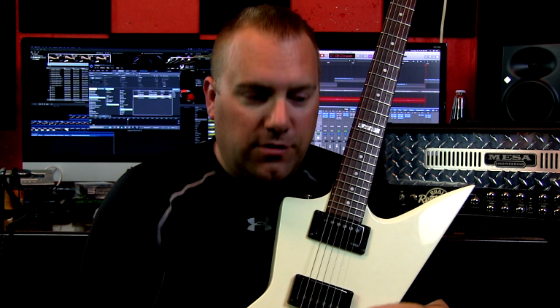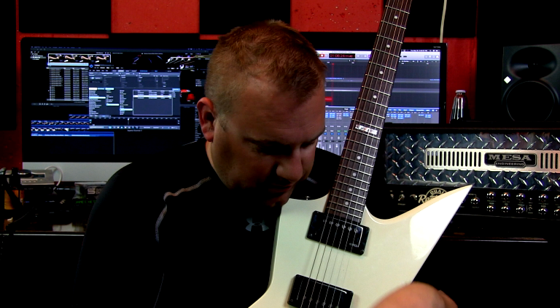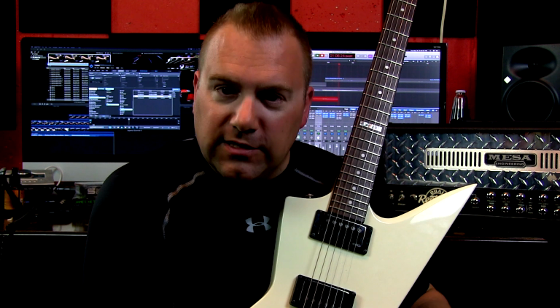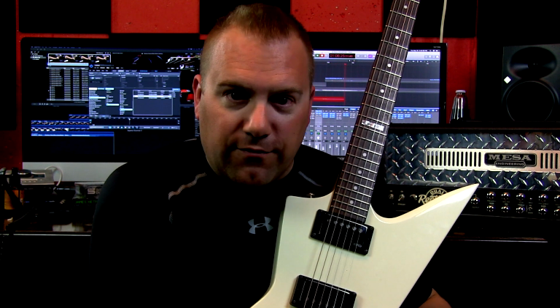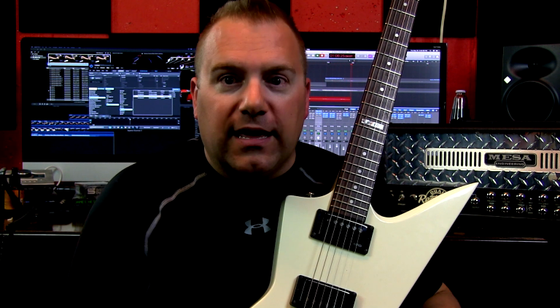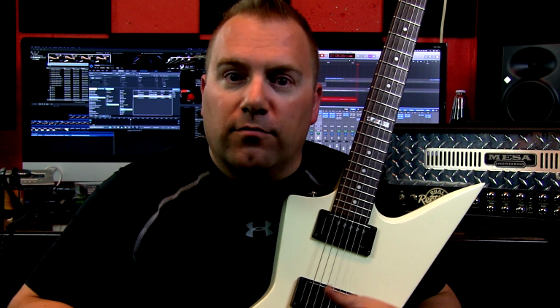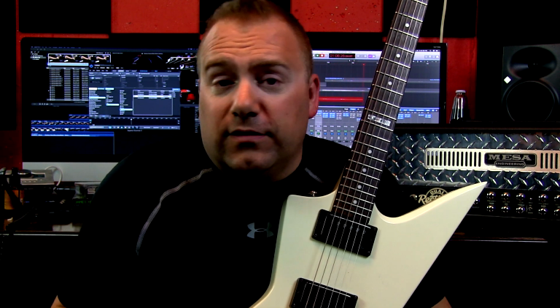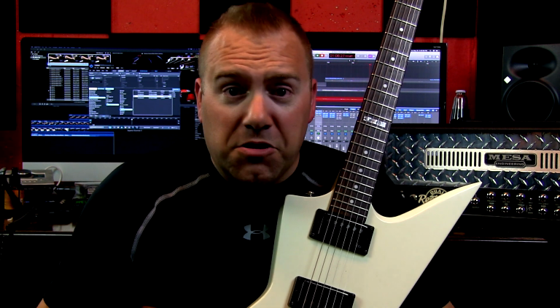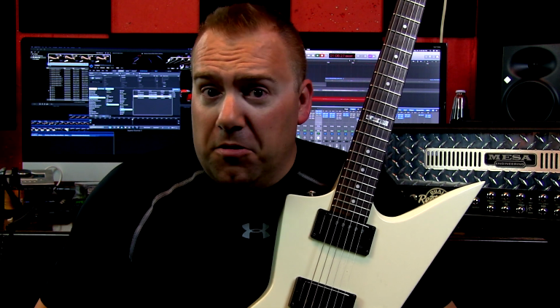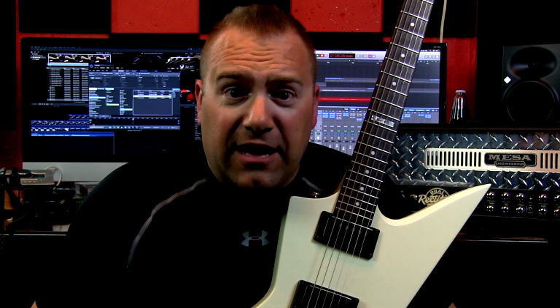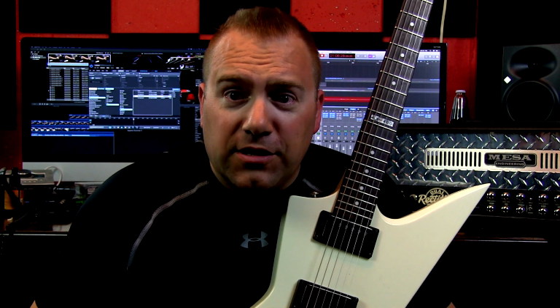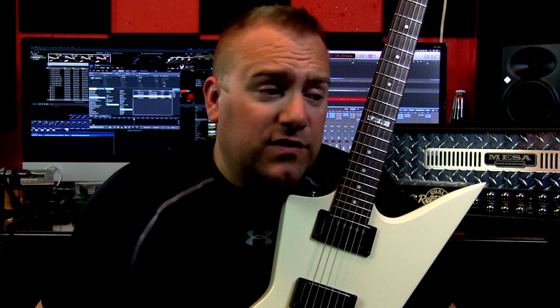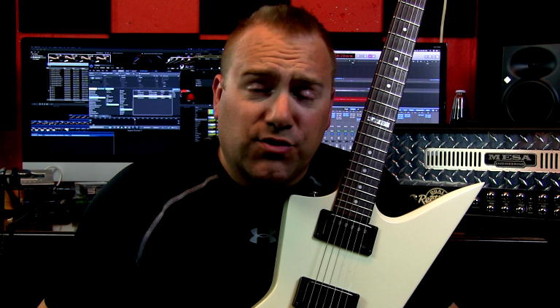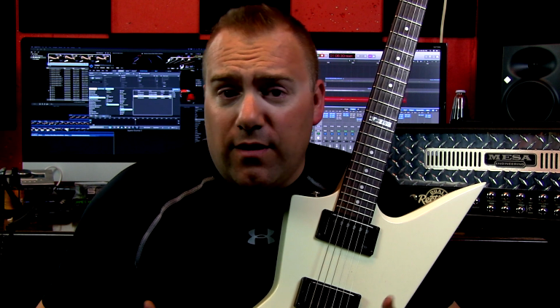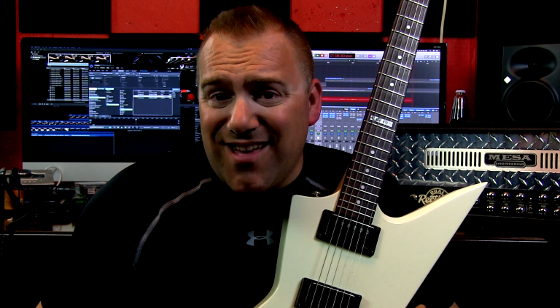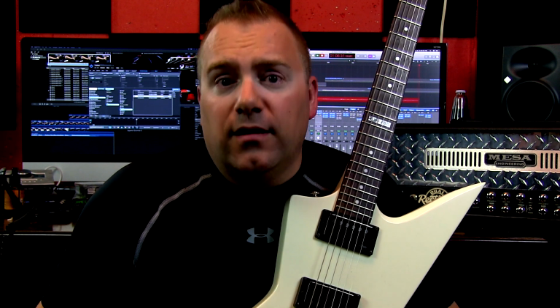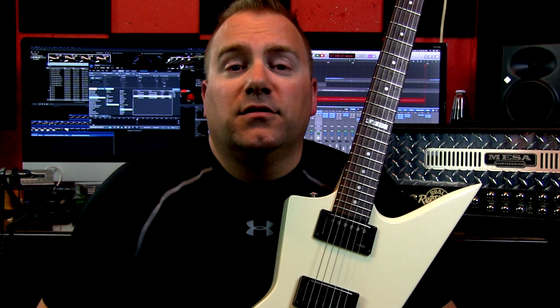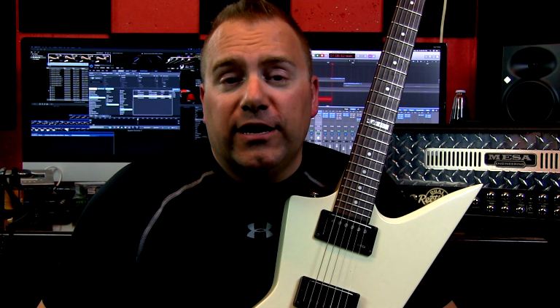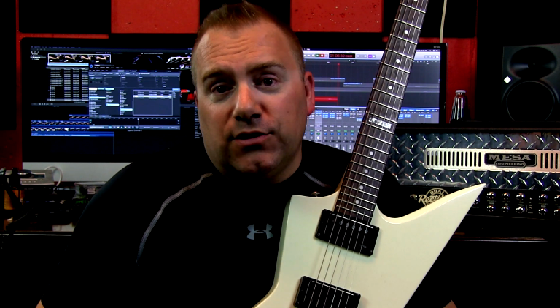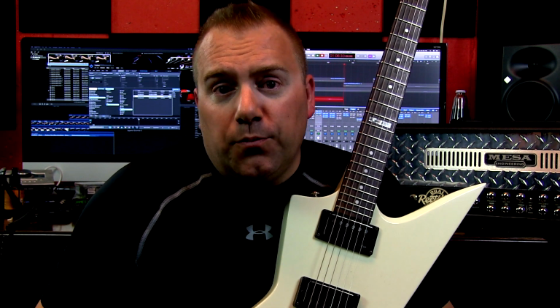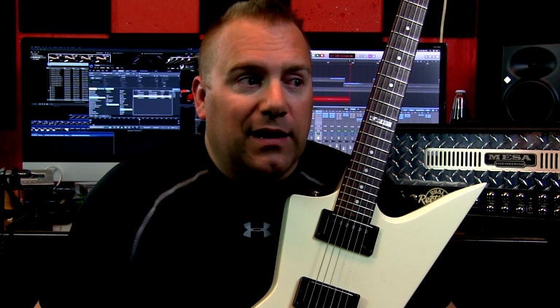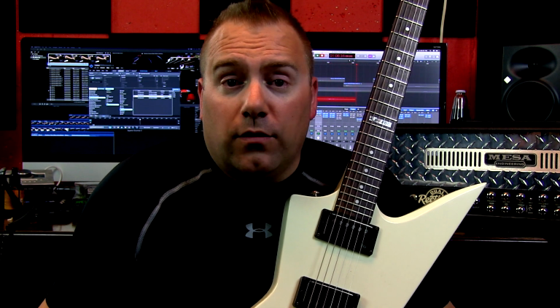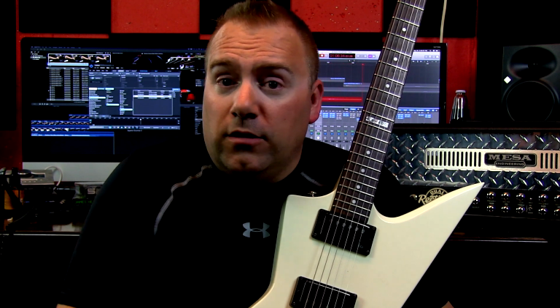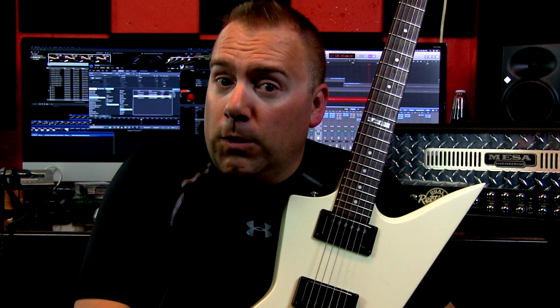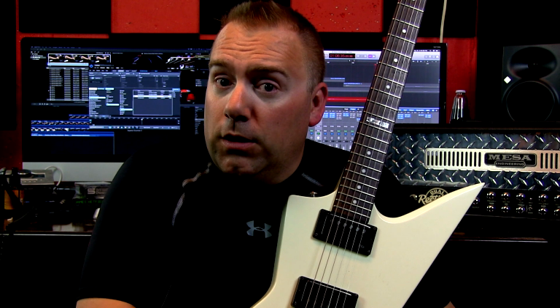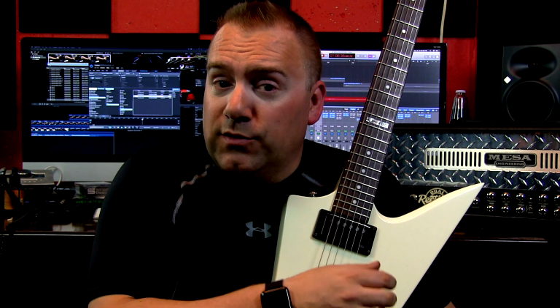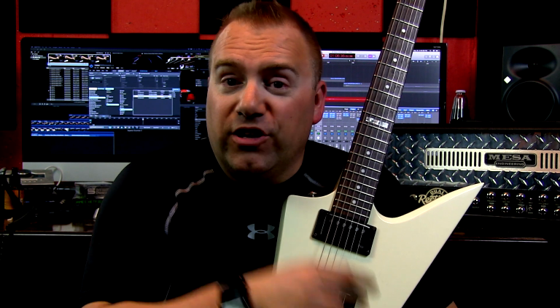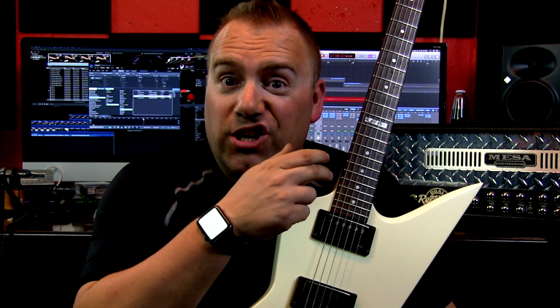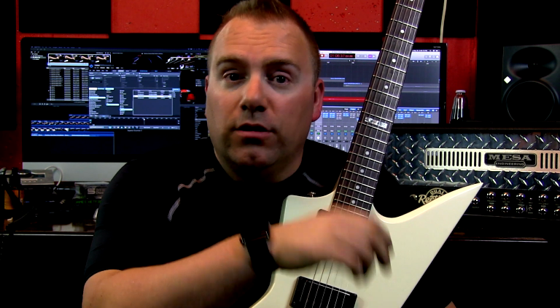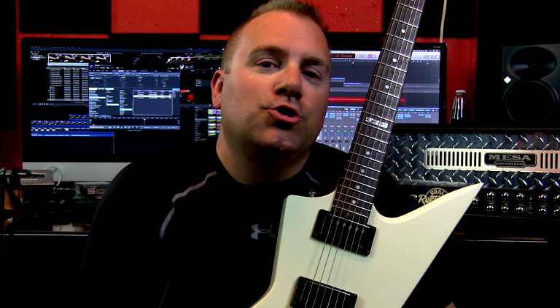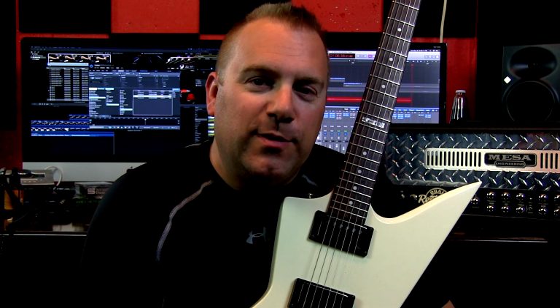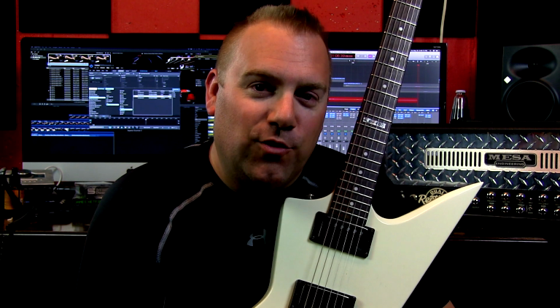Then you just snug everything together, put the back on your guitar, take your strings off — nothing, it's very easy to do. And then you go ahead and you've got your kill switch there. You can try to be Tom Morello.